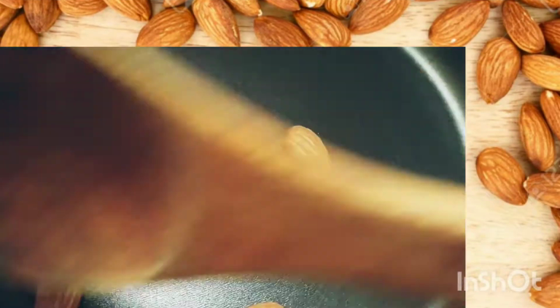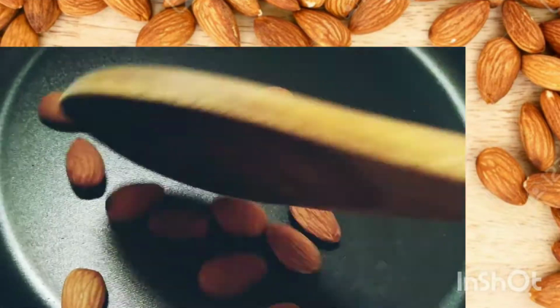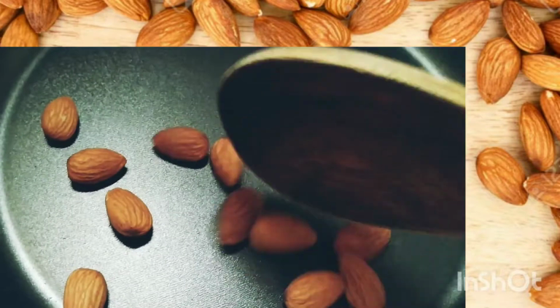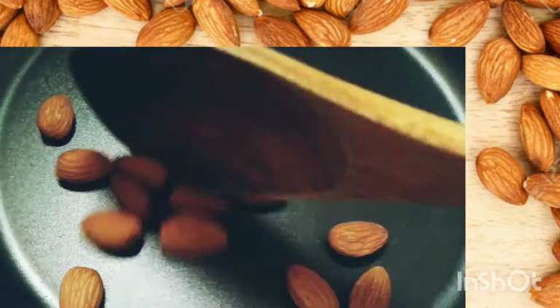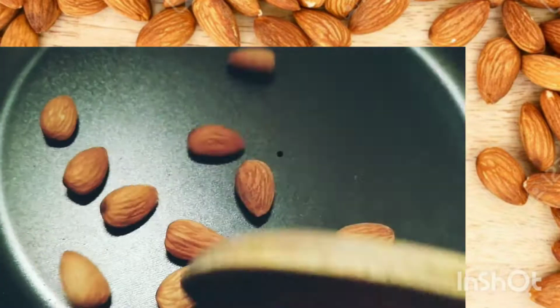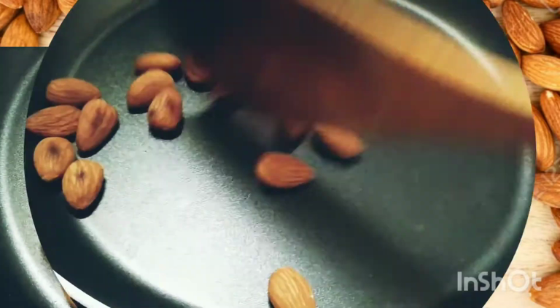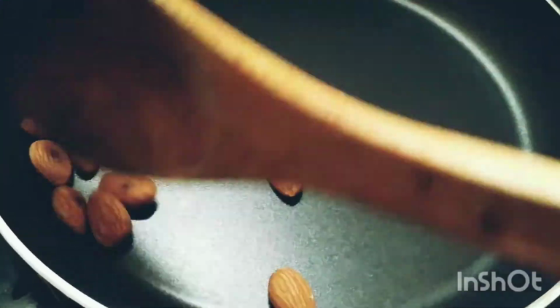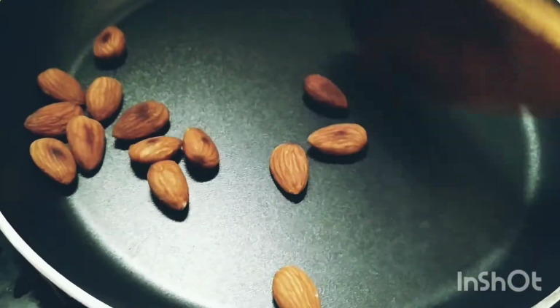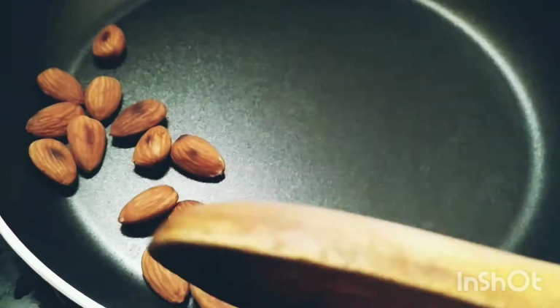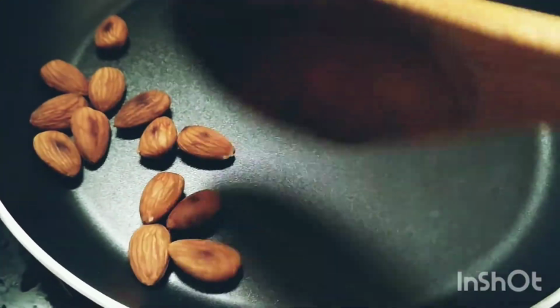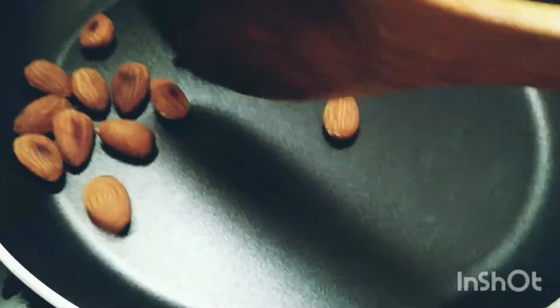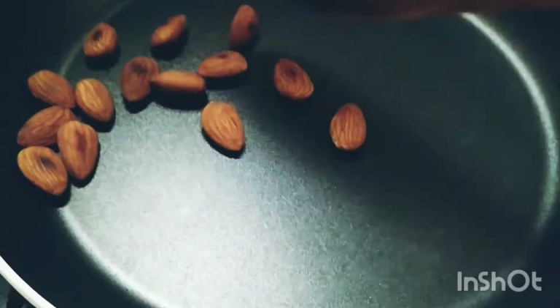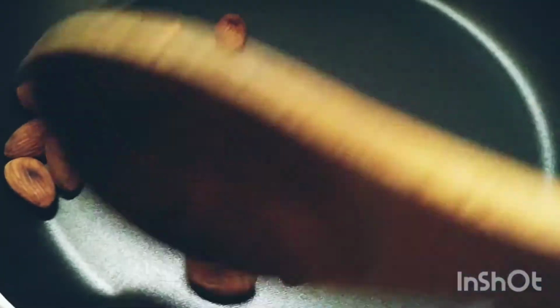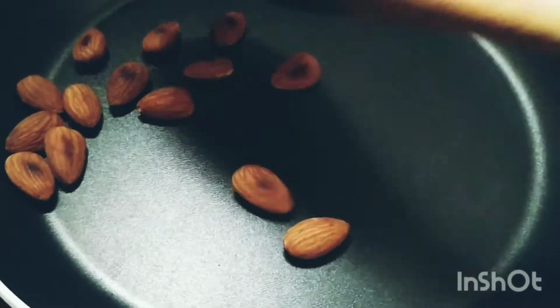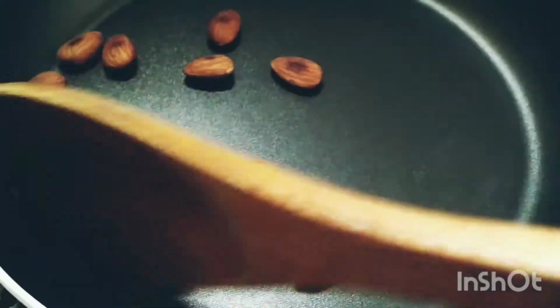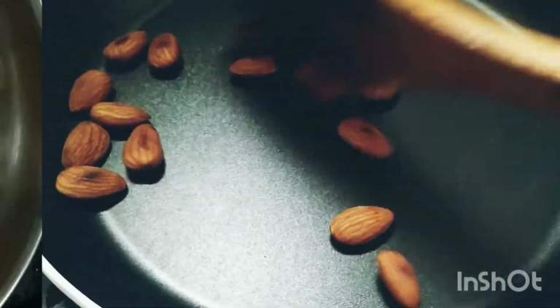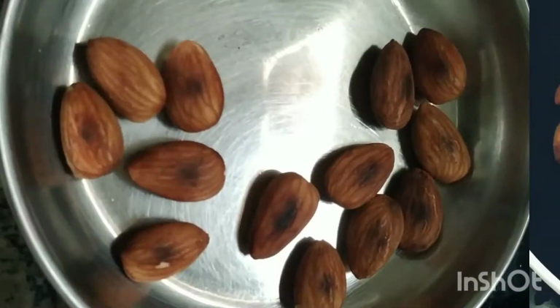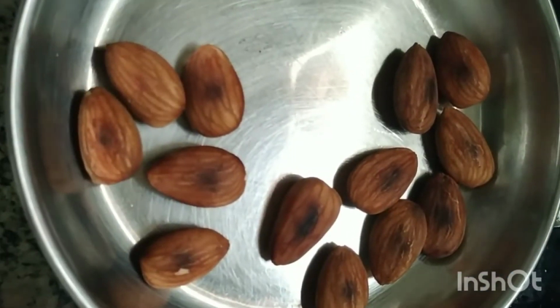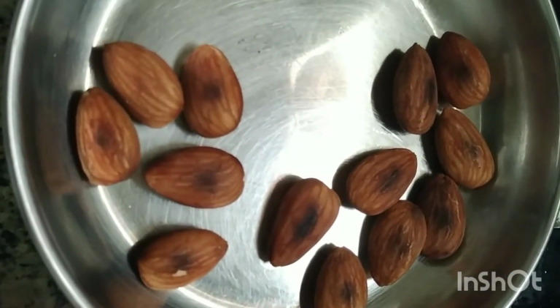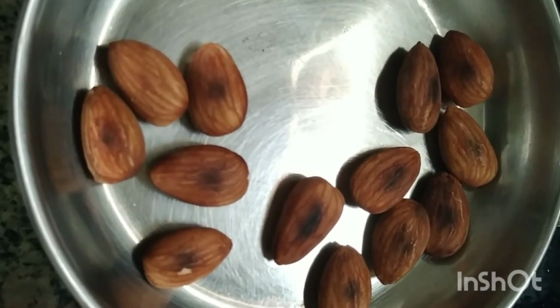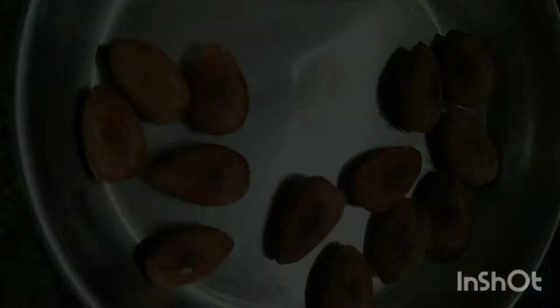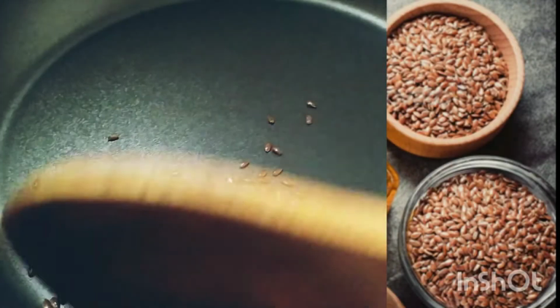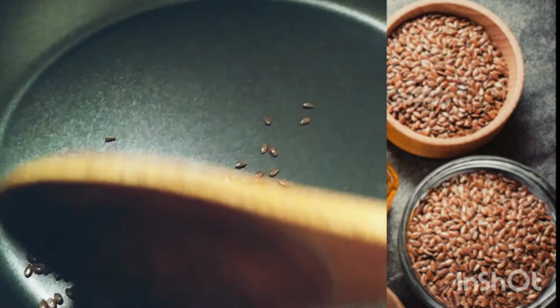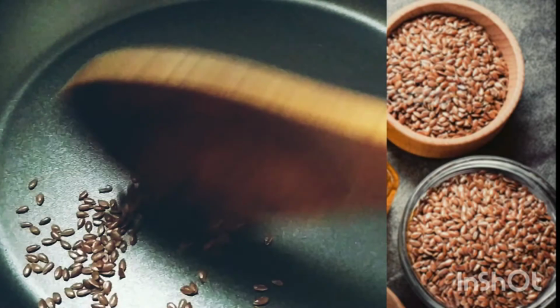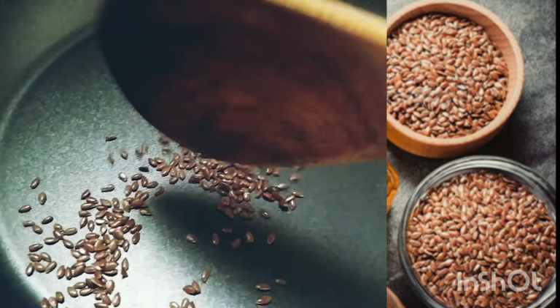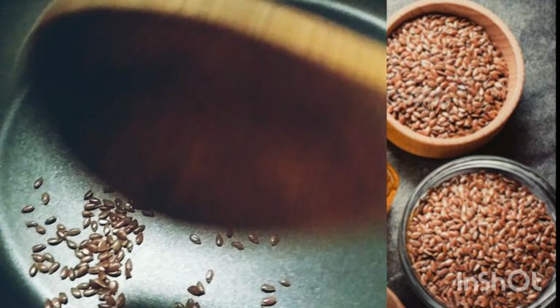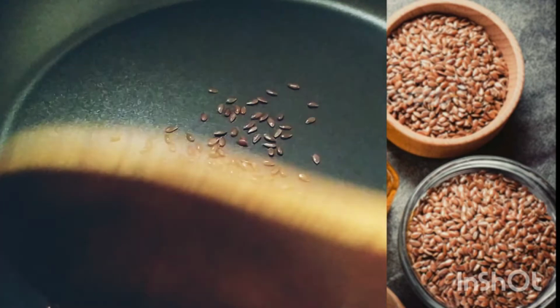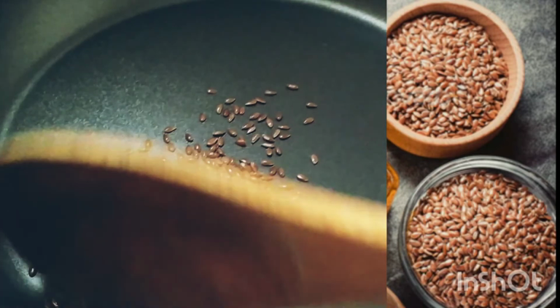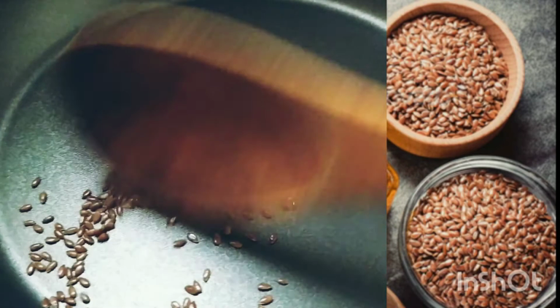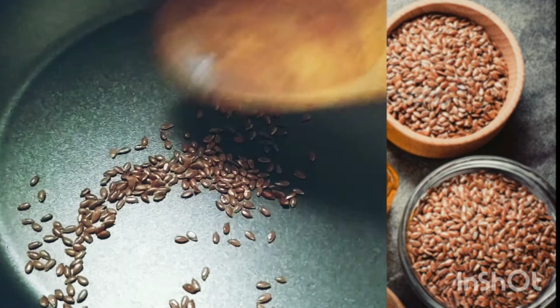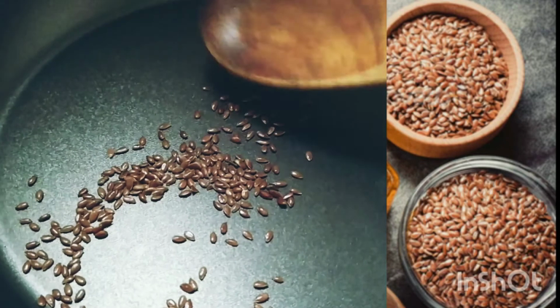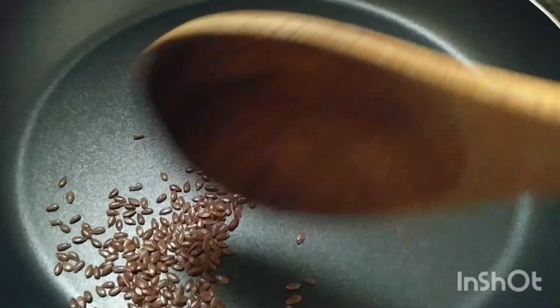The almonds should roast nicely and become dark brown on both sides. Then we can transfer them to a plate. Now let me roast some flaxseed. I am using 30 grams per day — you have to consume 30 grams only.